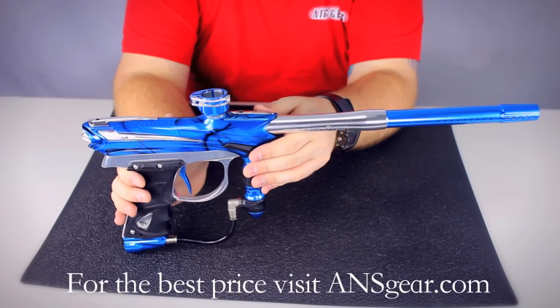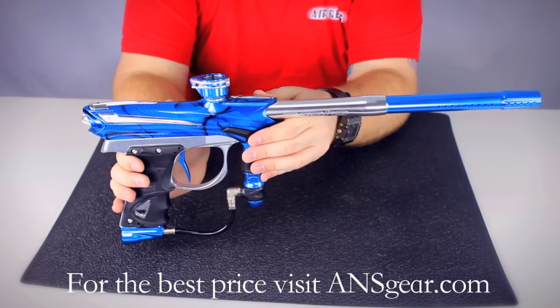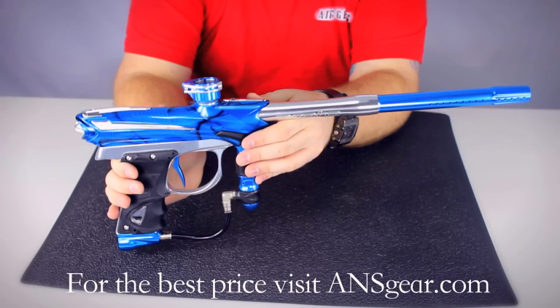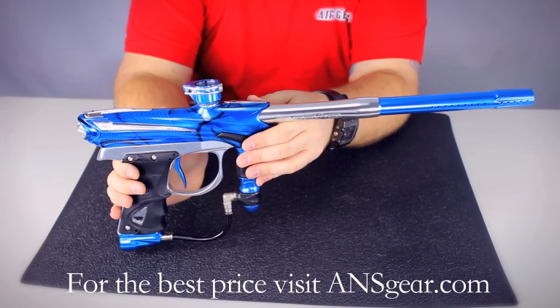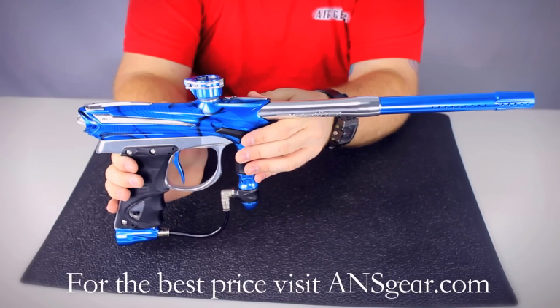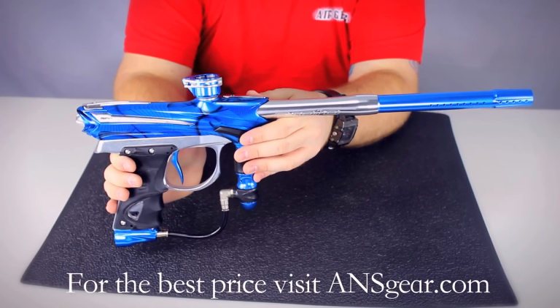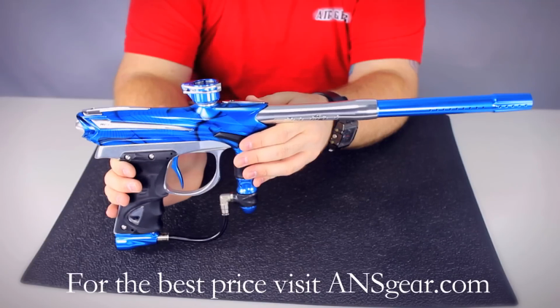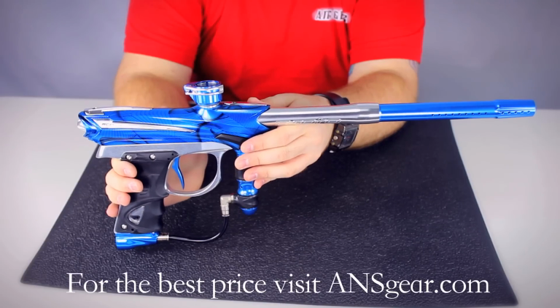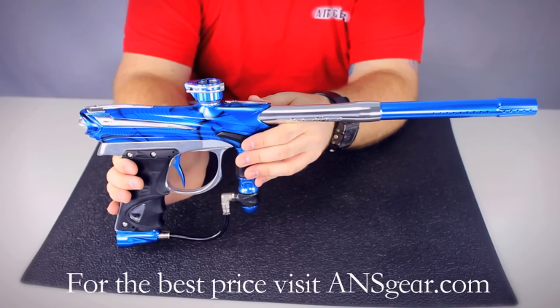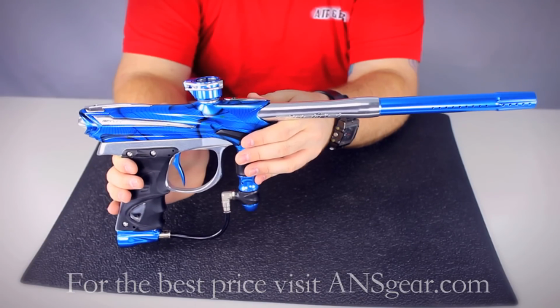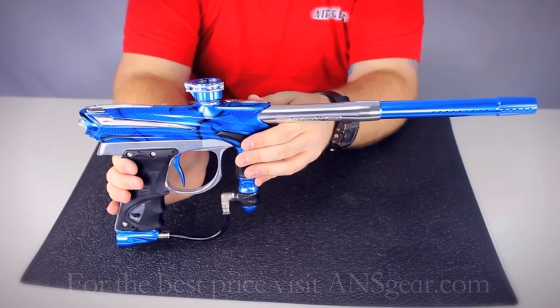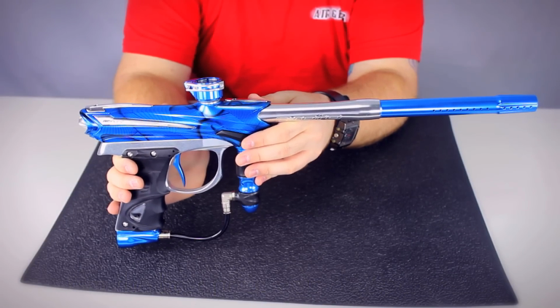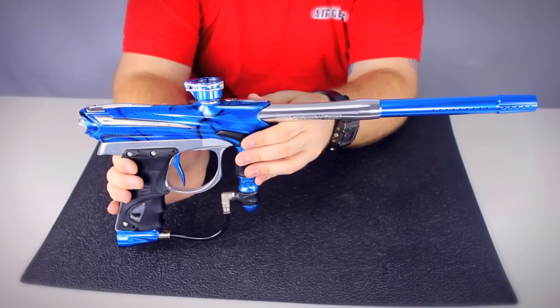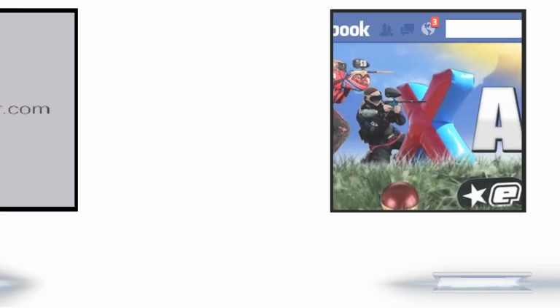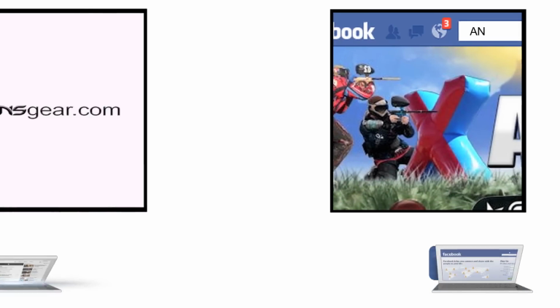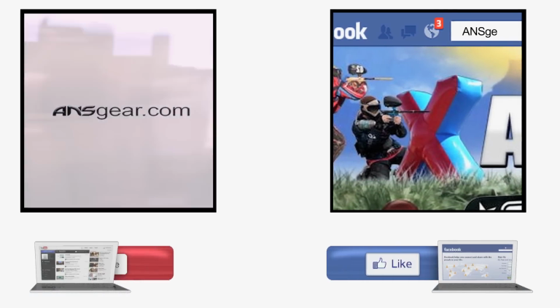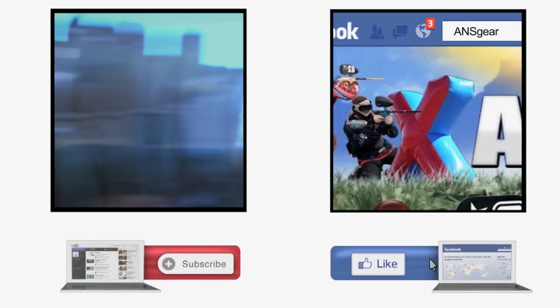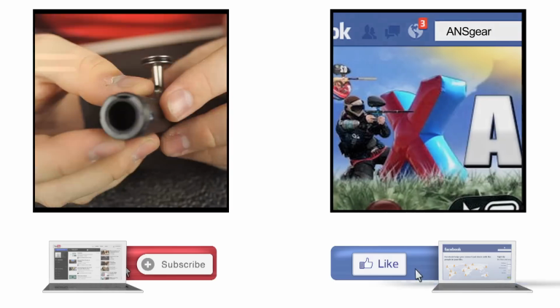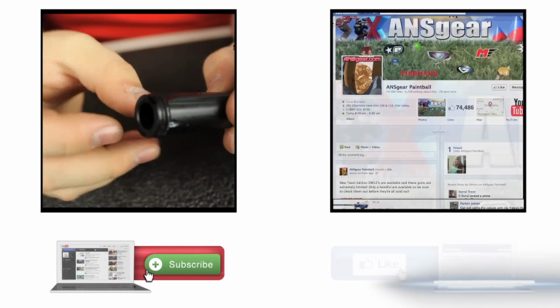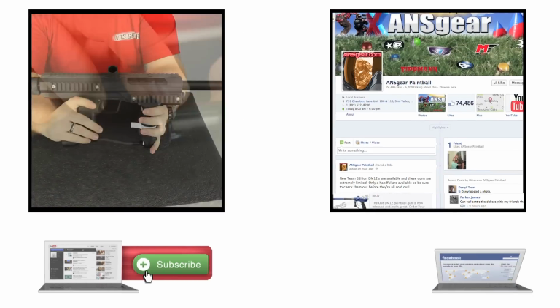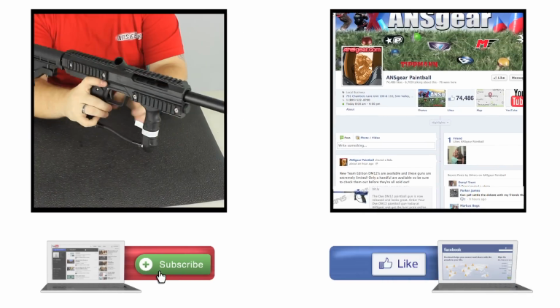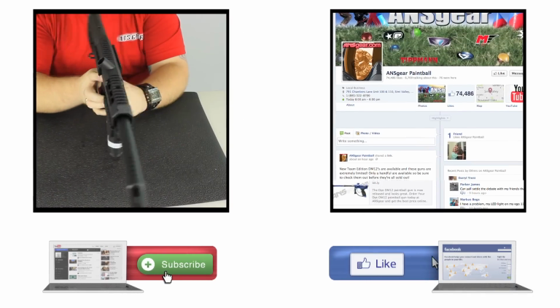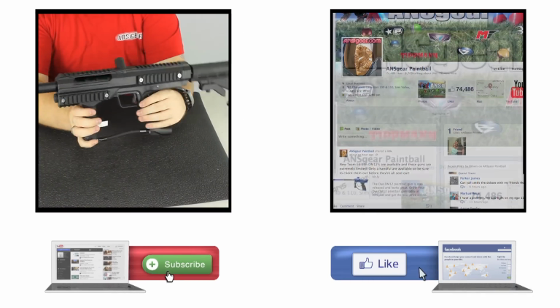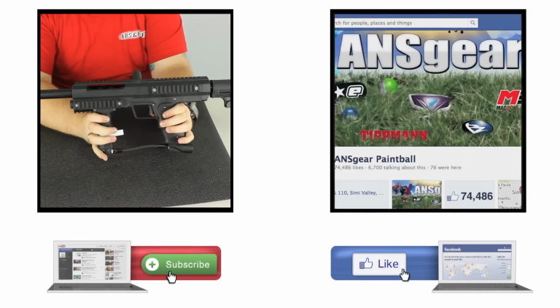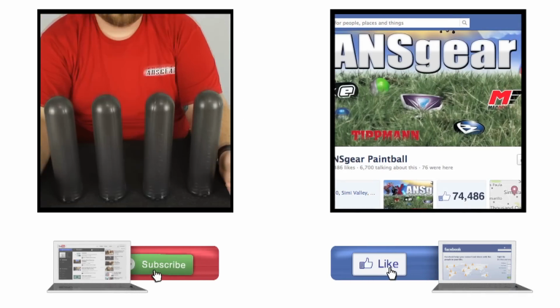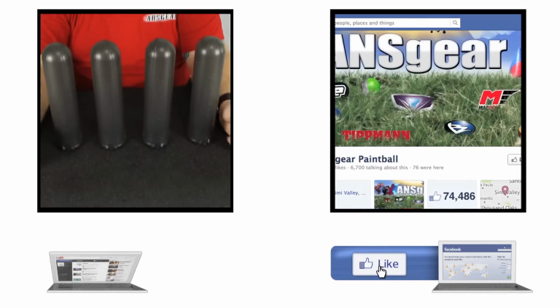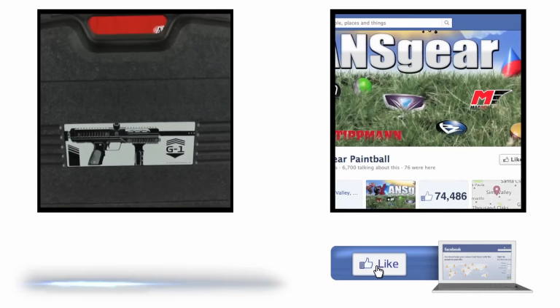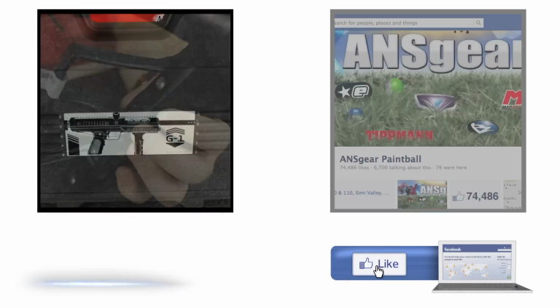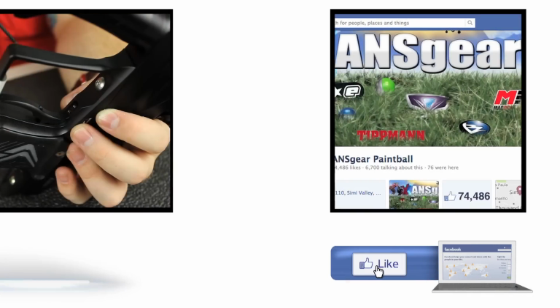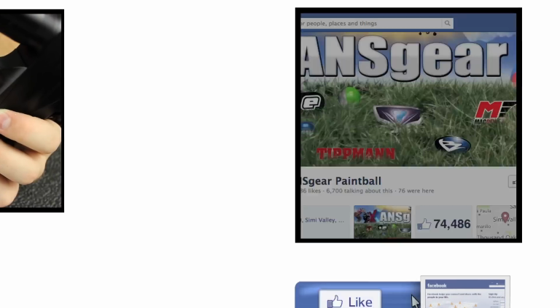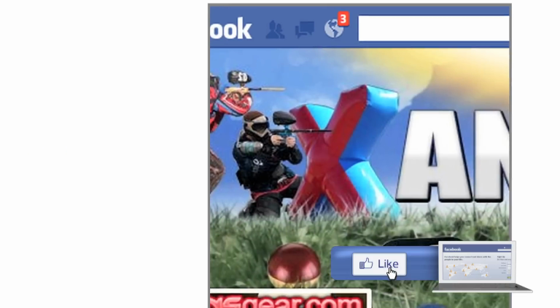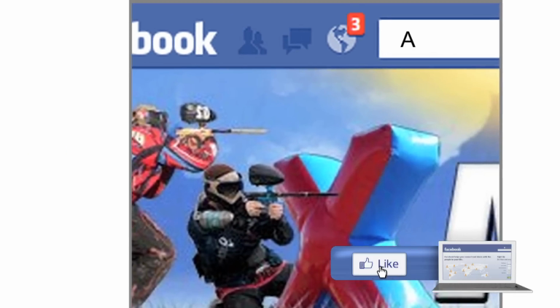You can pick up the 2013 Proto Reflex Rail at ANSgear.com. To stay up to date on all the current videos, don't forget to subscribe to the ANS Gear YouTube channel and also like us on Facebook.